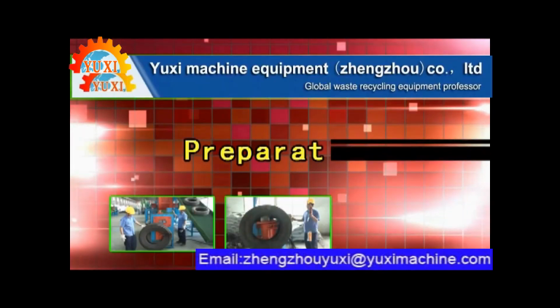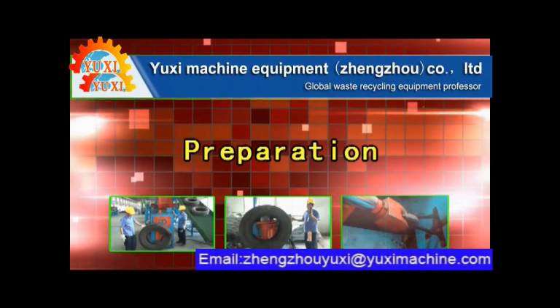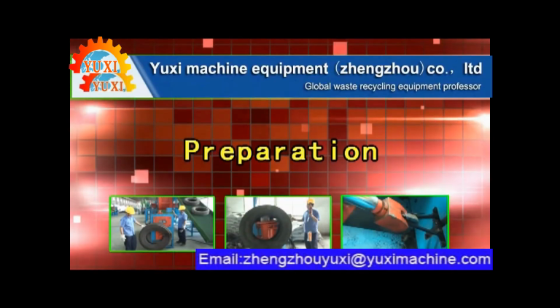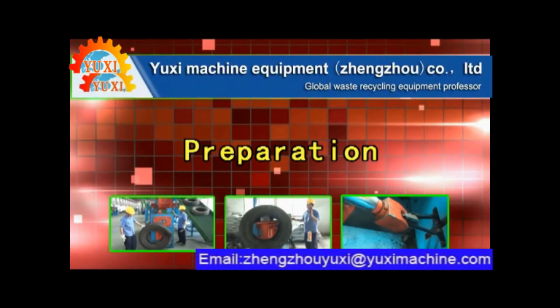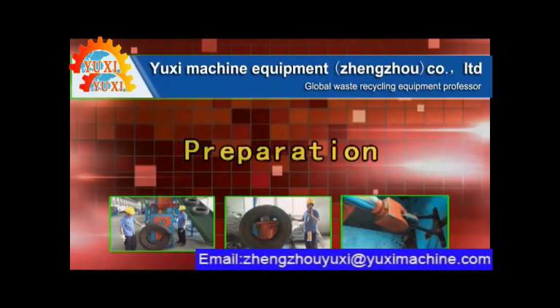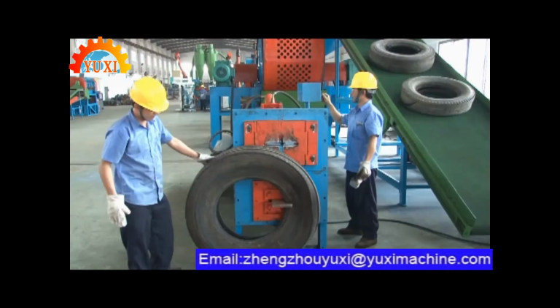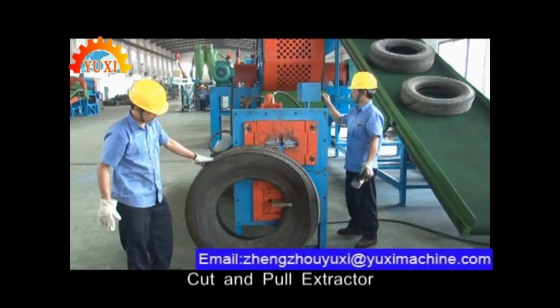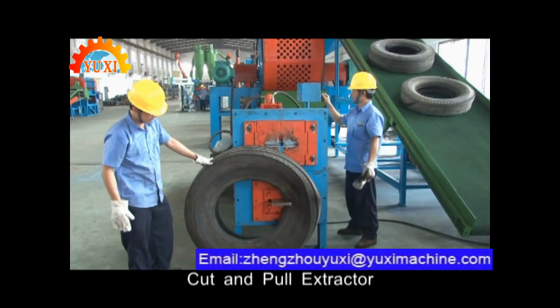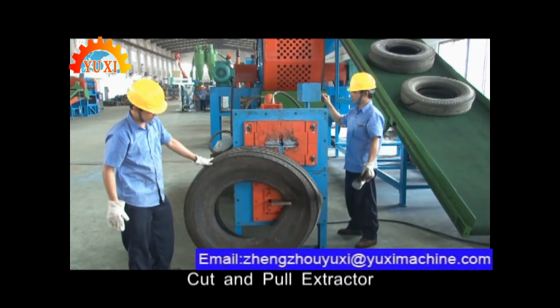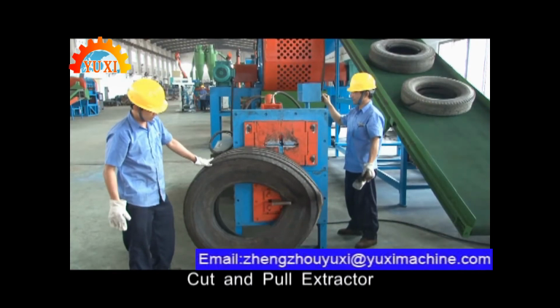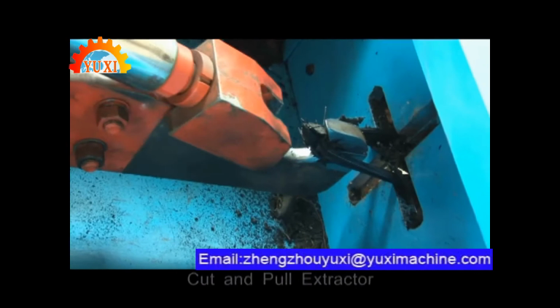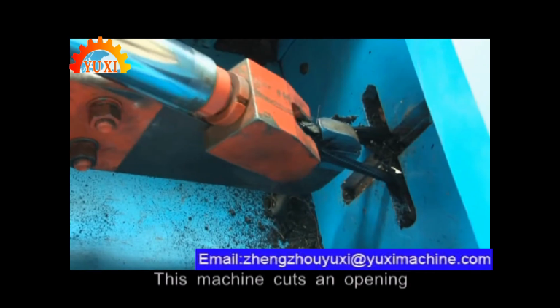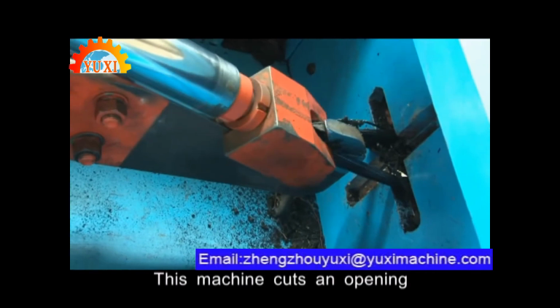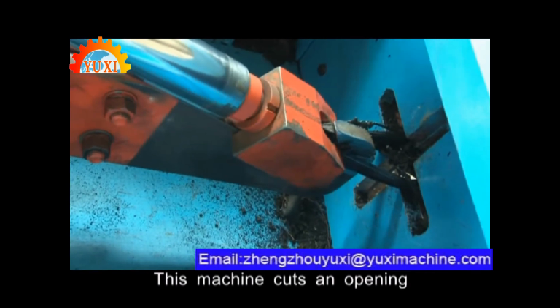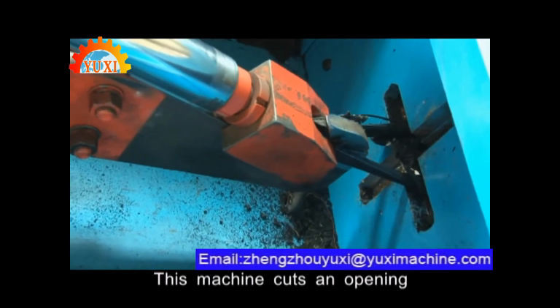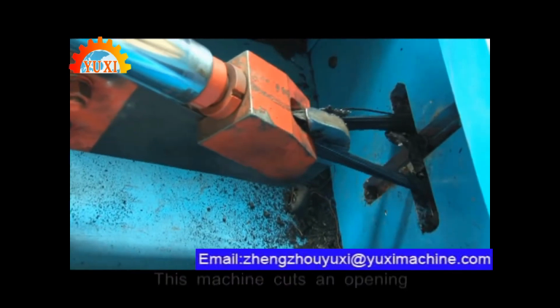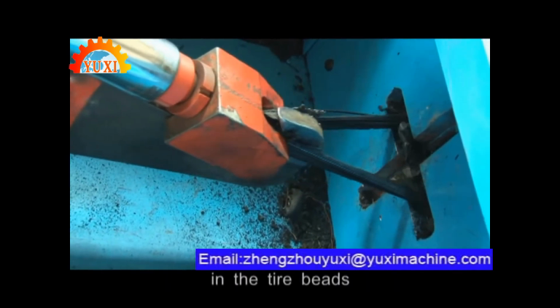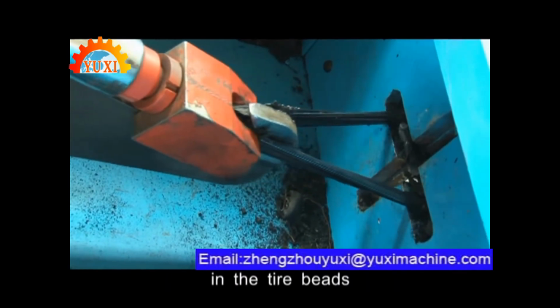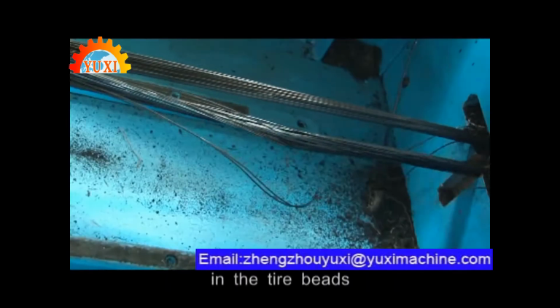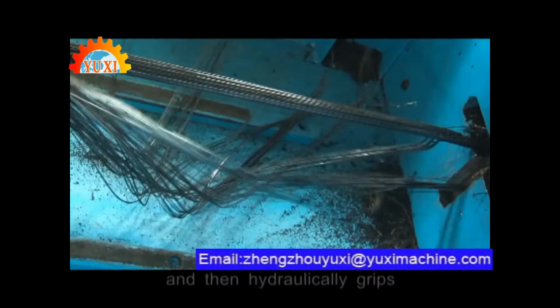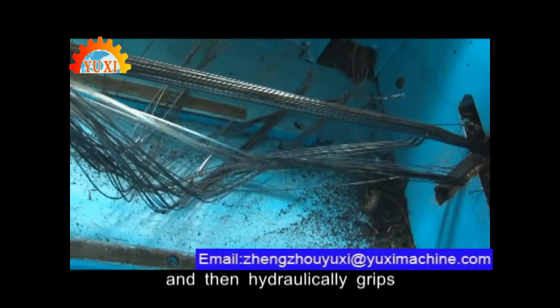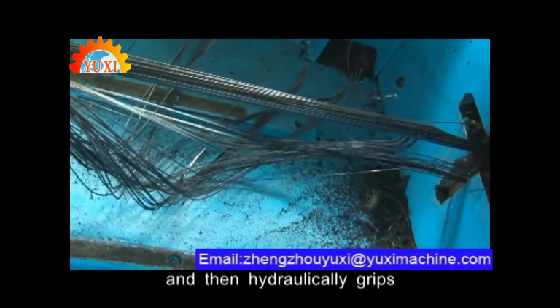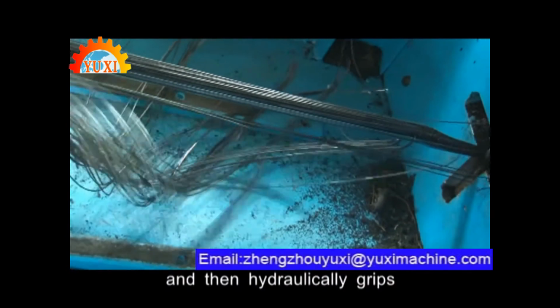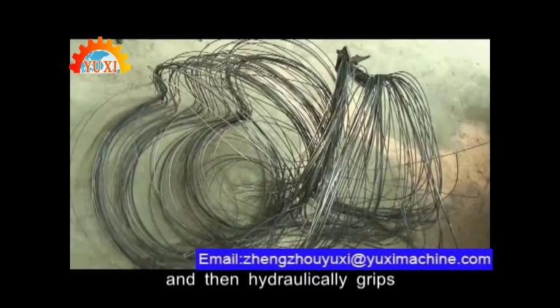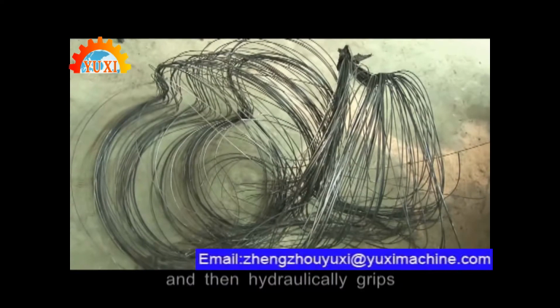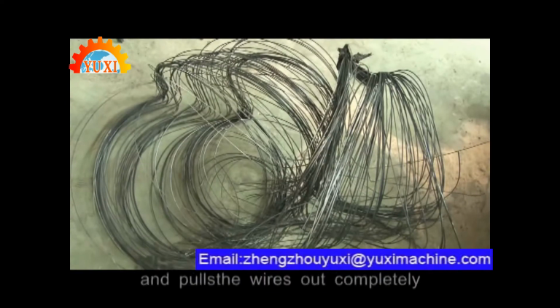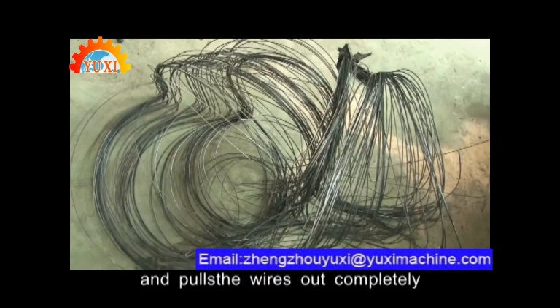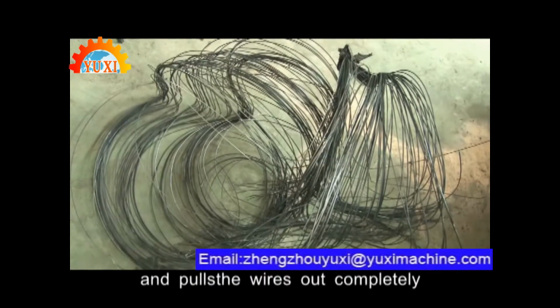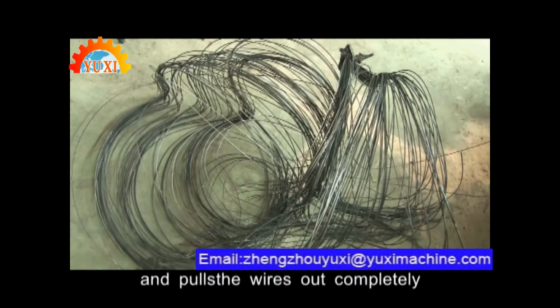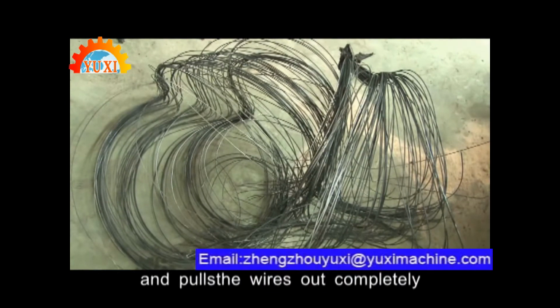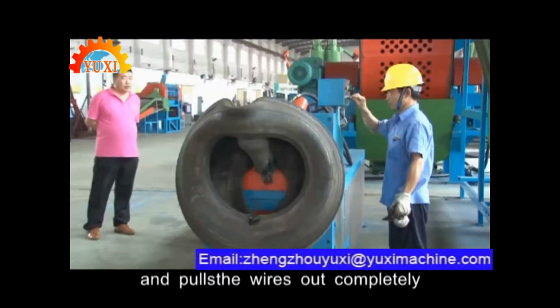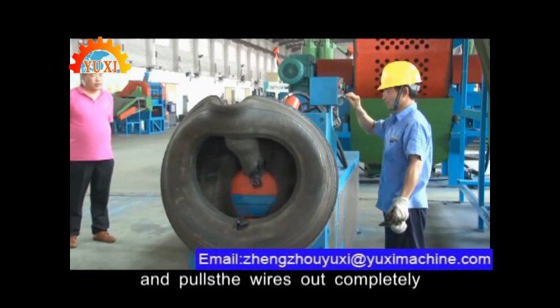Preparation. Cut and pull de-beader. This machine cuts an opening in the tire and then hydraulically grips and pulls the wires out completely.